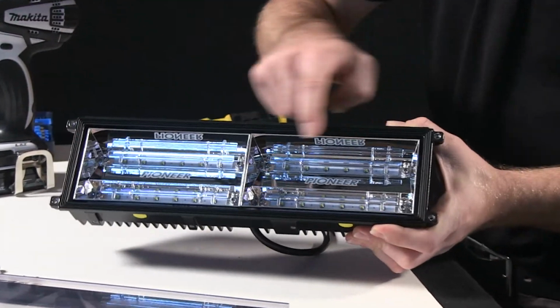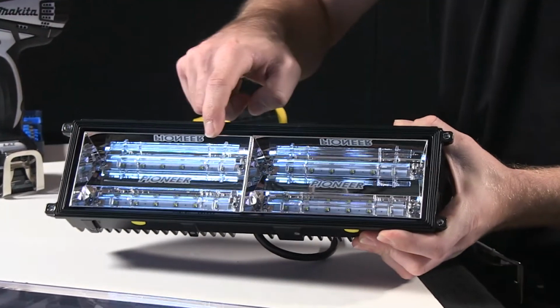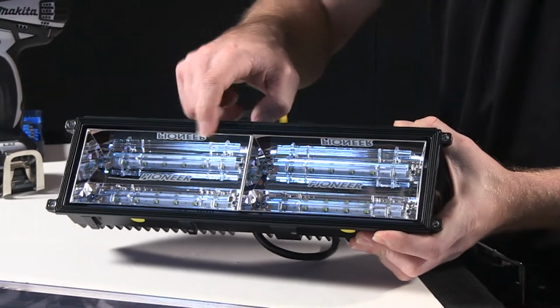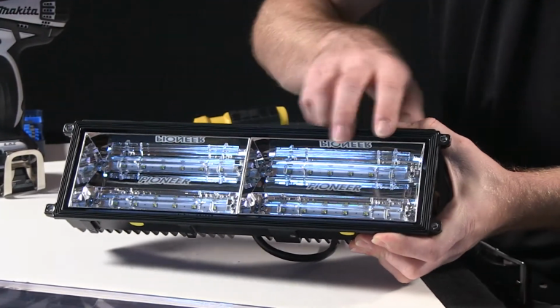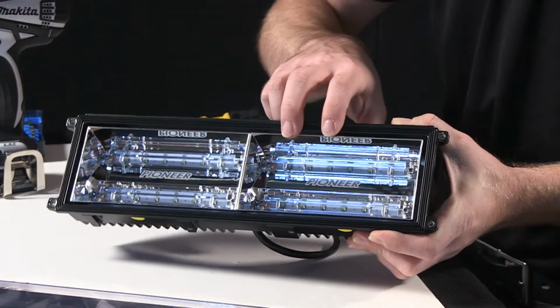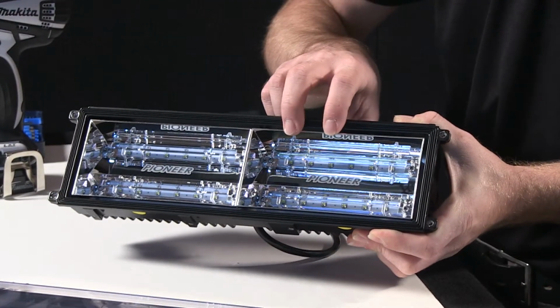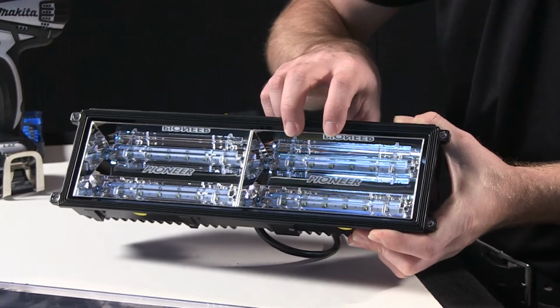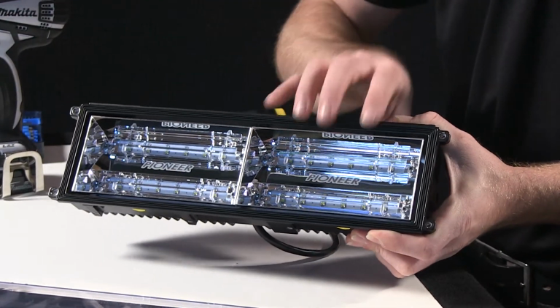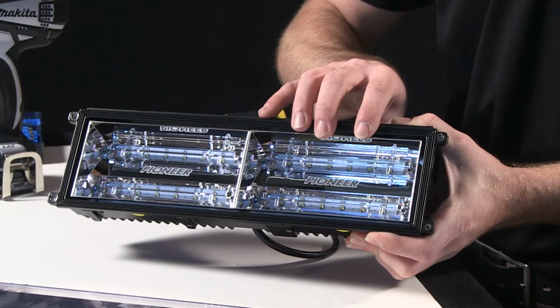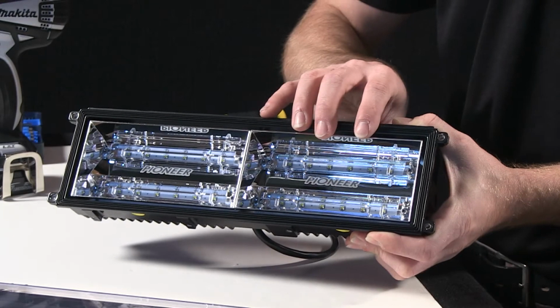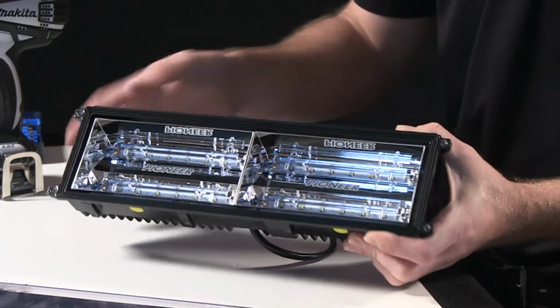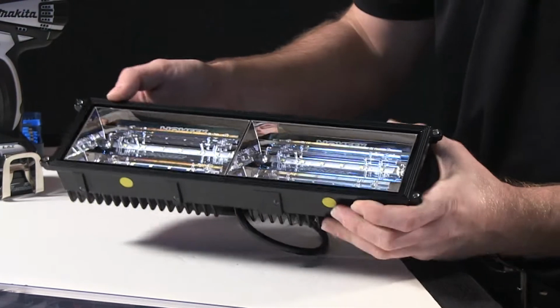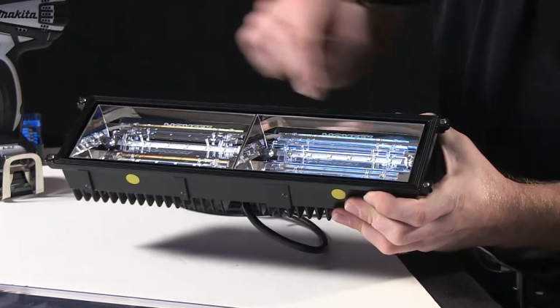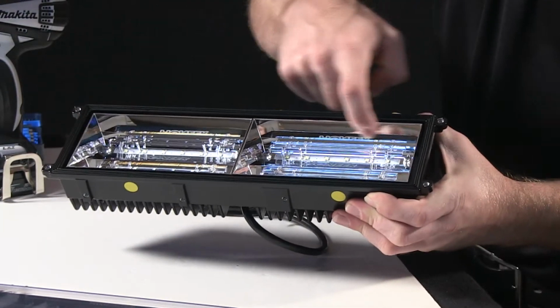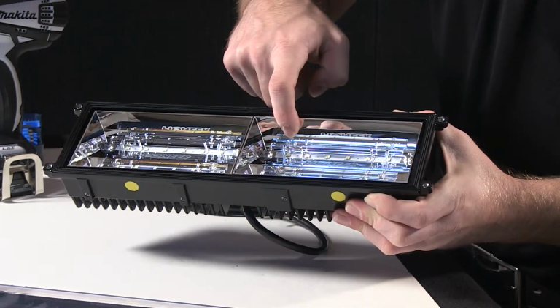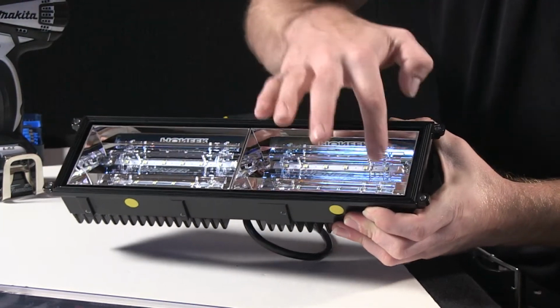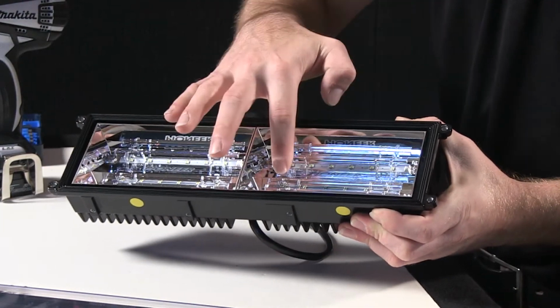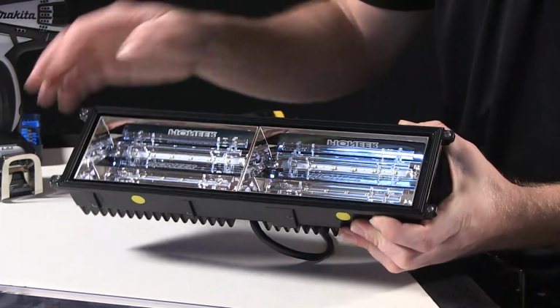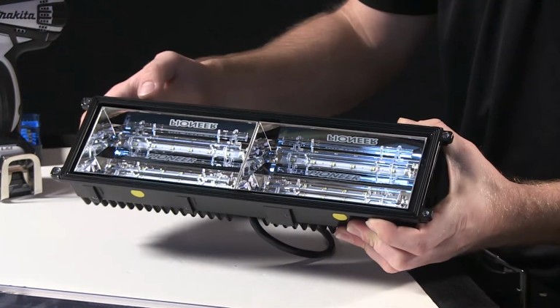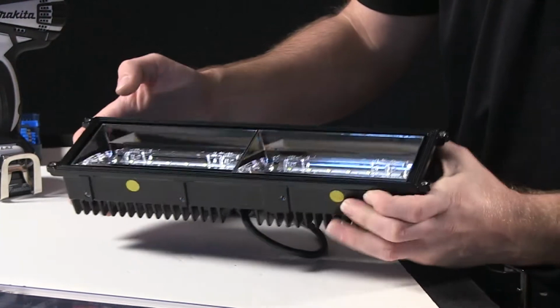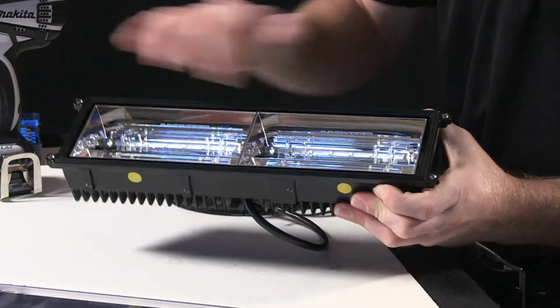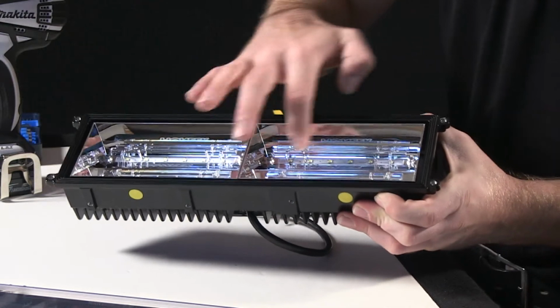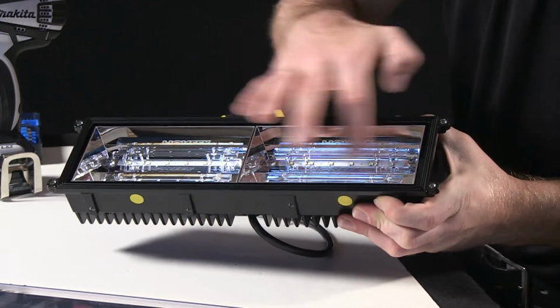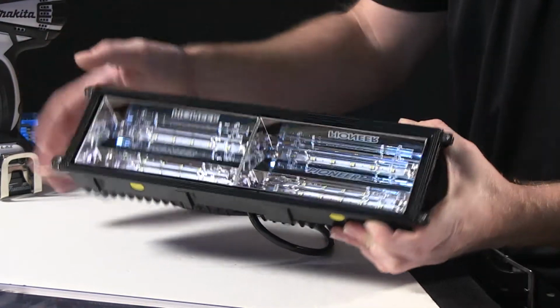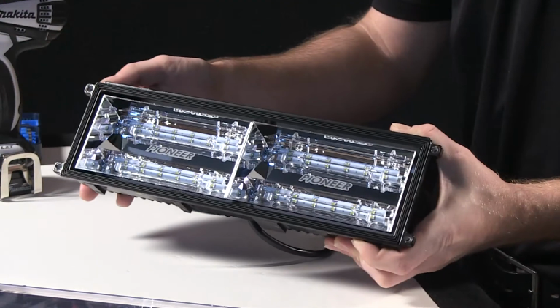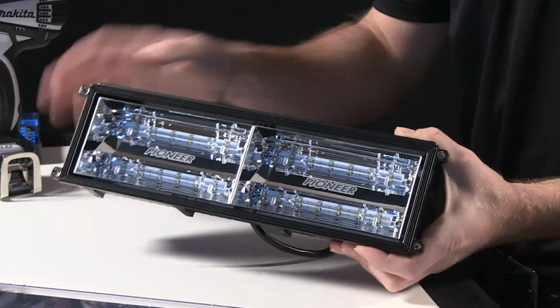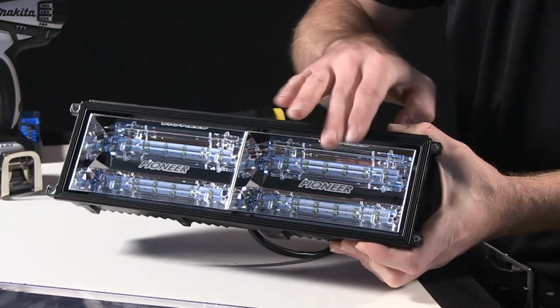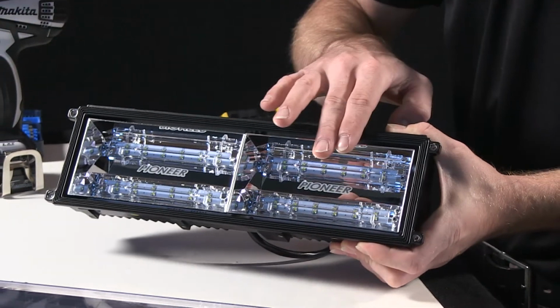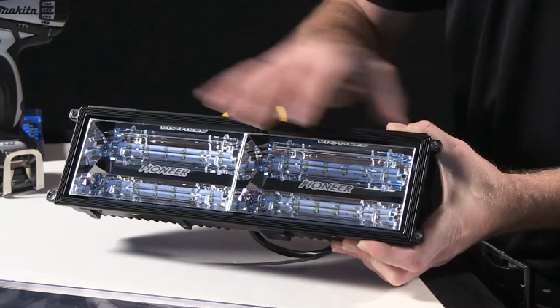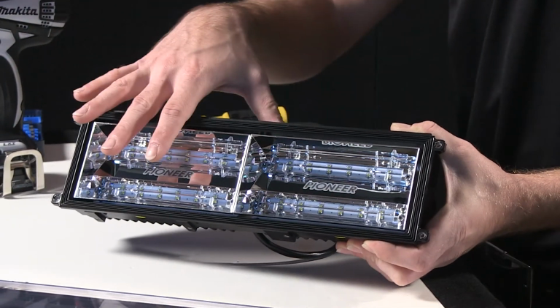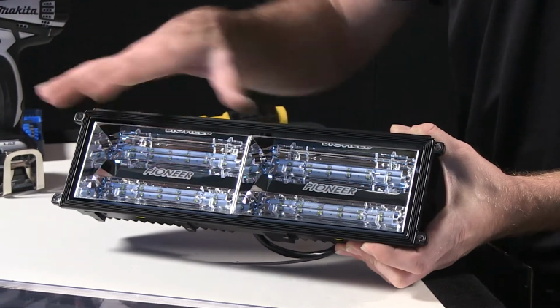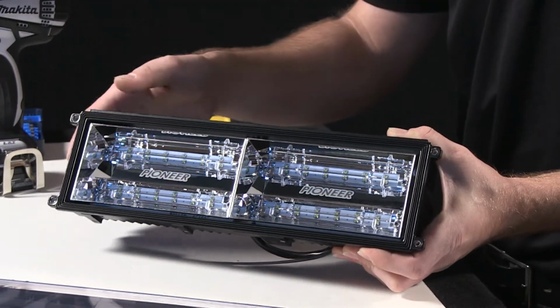You have two panels, both very highly polished to be very reflective, with a diffuser on both the top and bottom level, and a series of diodes — both on a top and bottom level on both sides of the fixture.